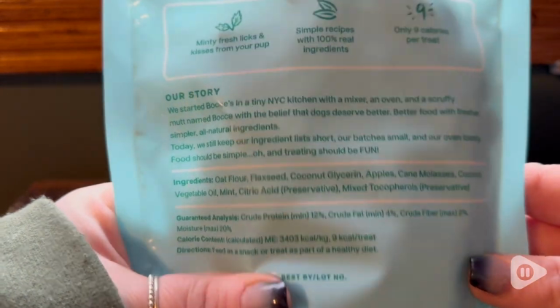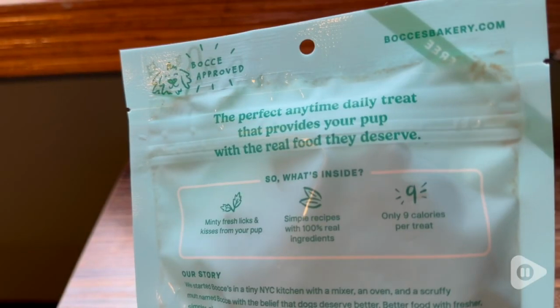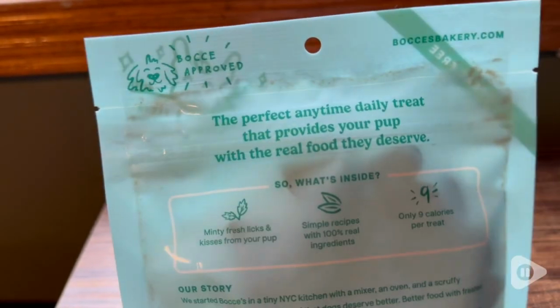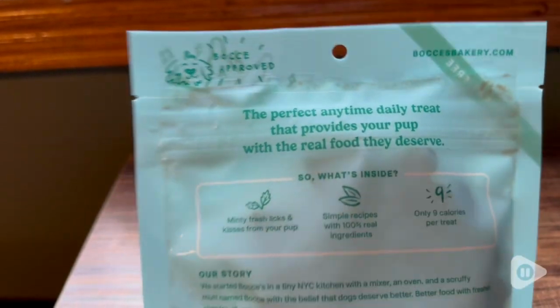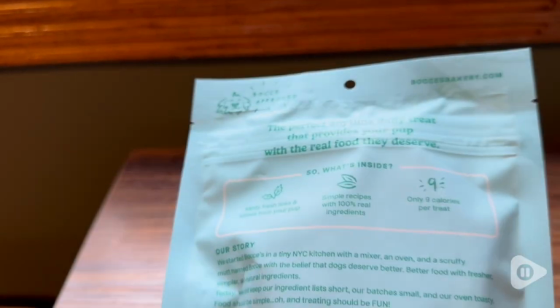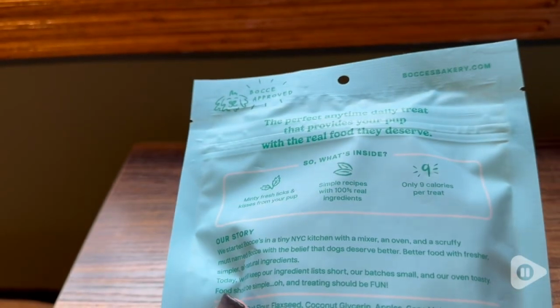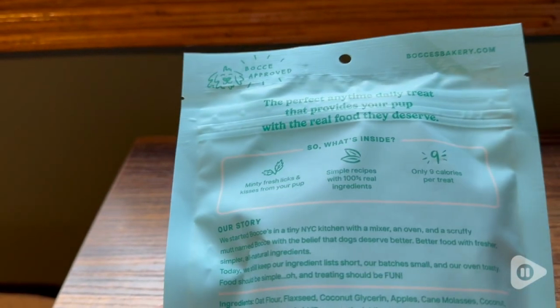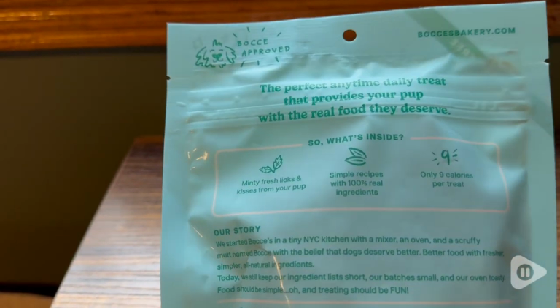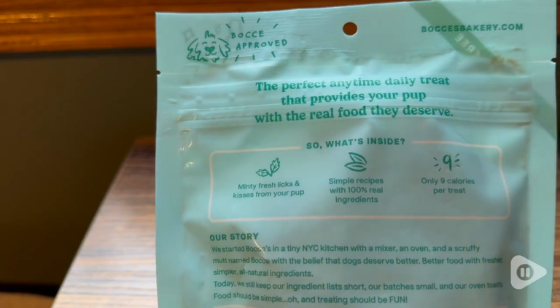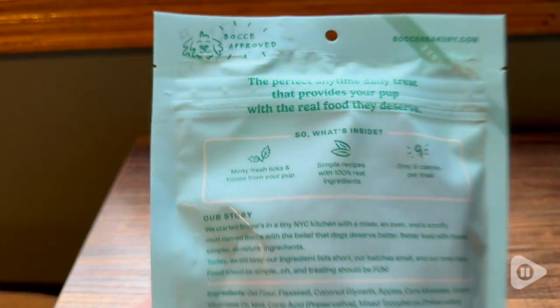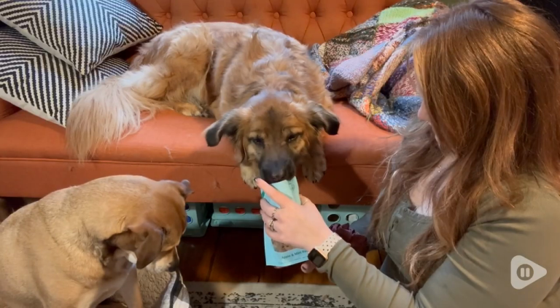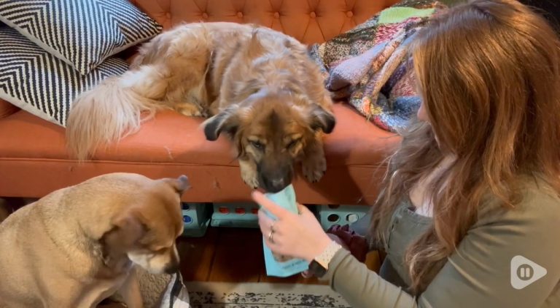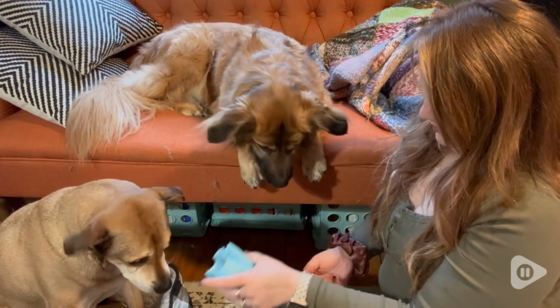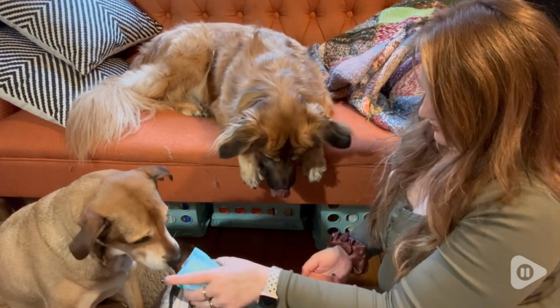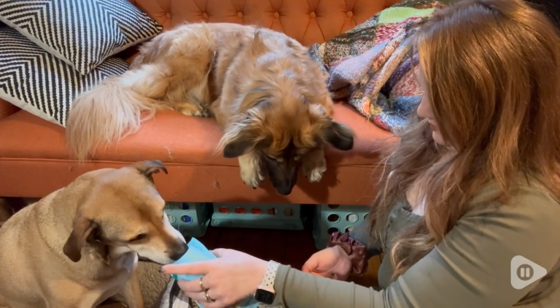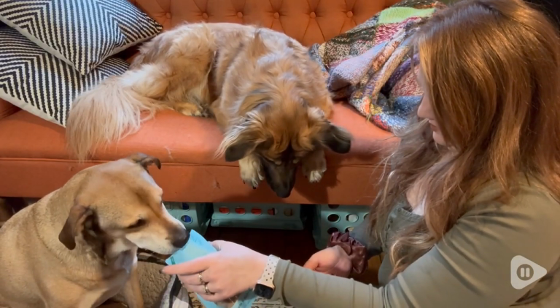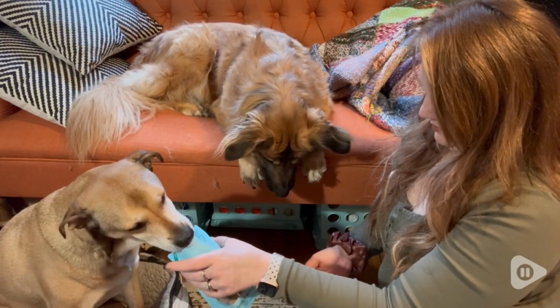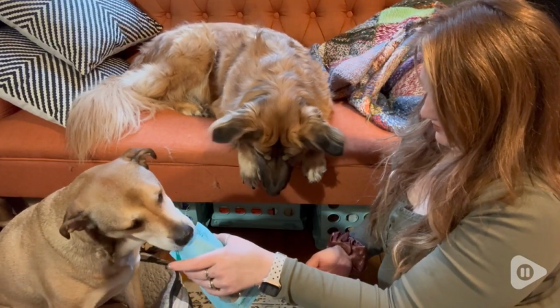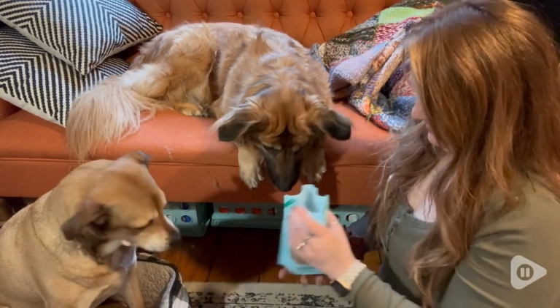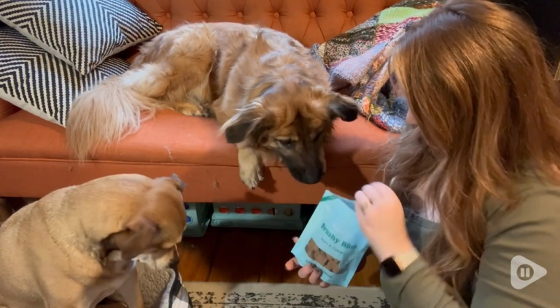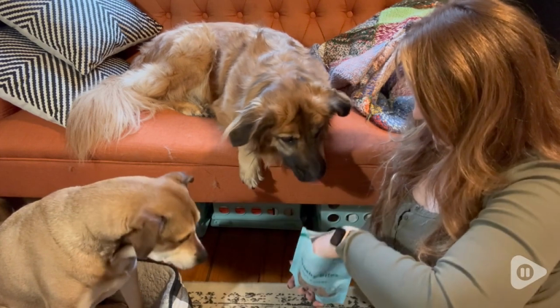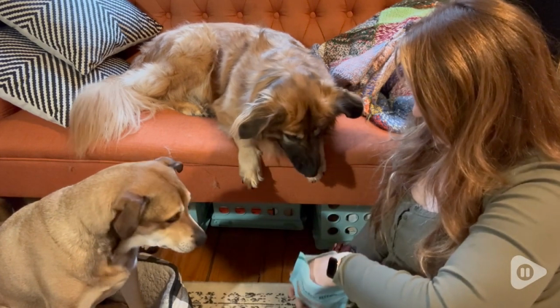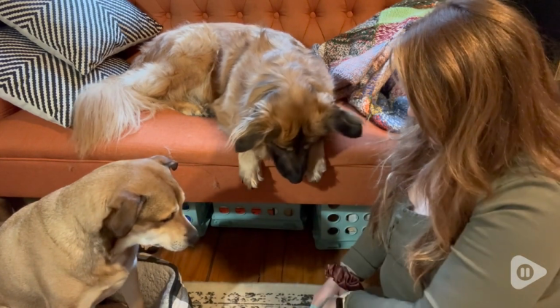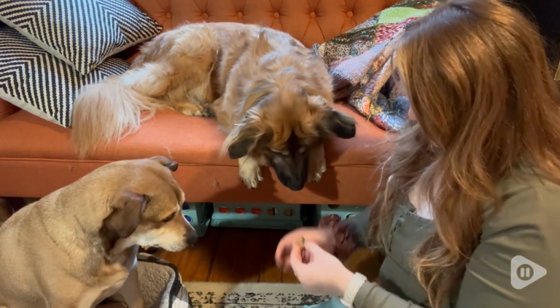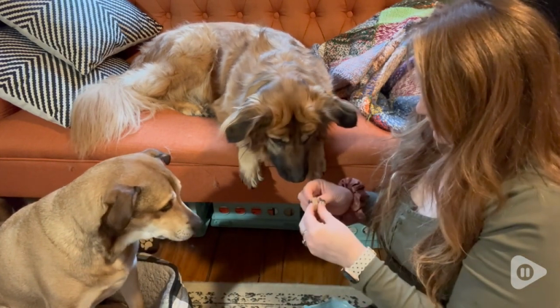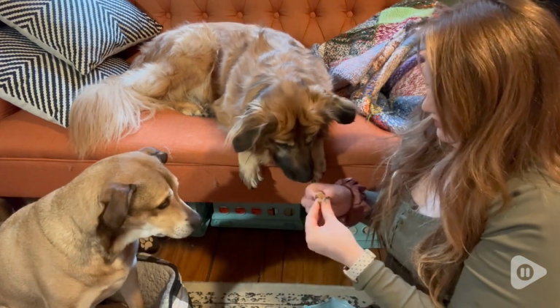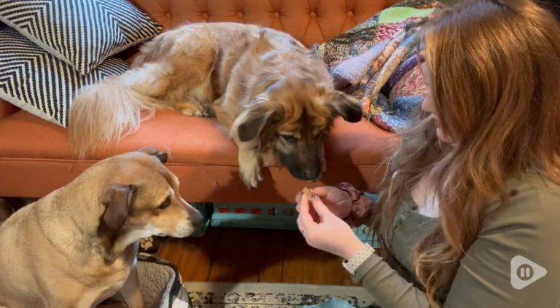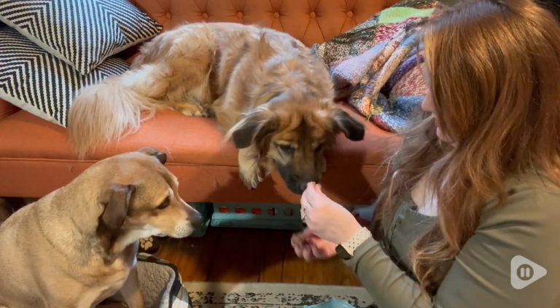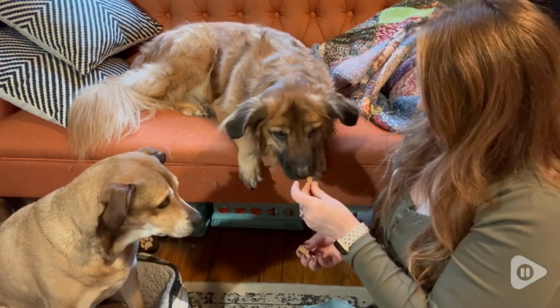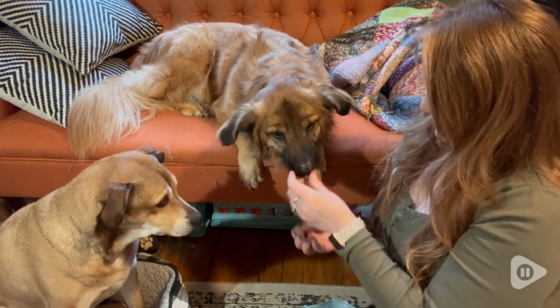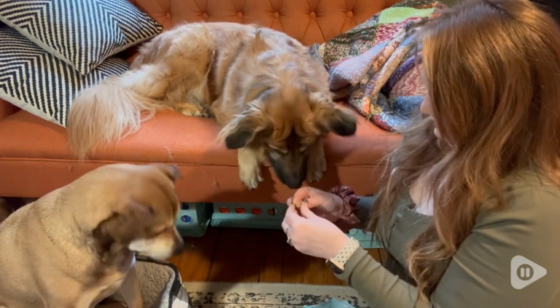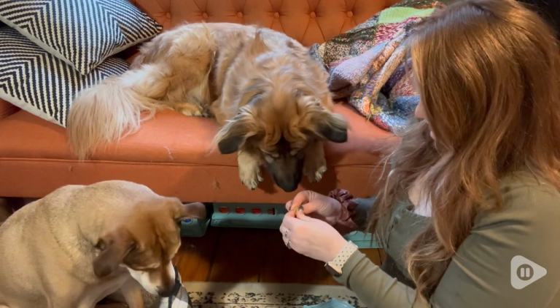They're in a great apple mint flavor, and they're just made with such good stuff. It has coconut, oat flour, apple, and mint, and my girls just really love these treats.